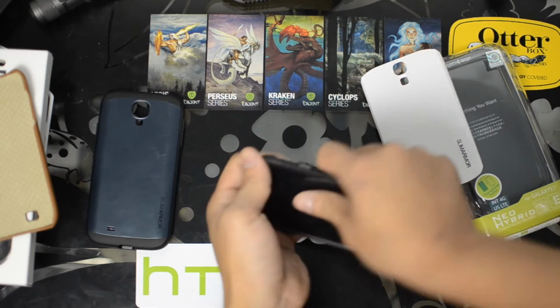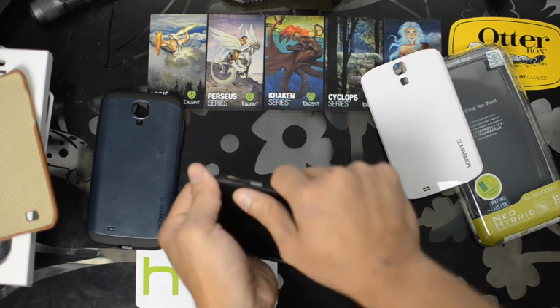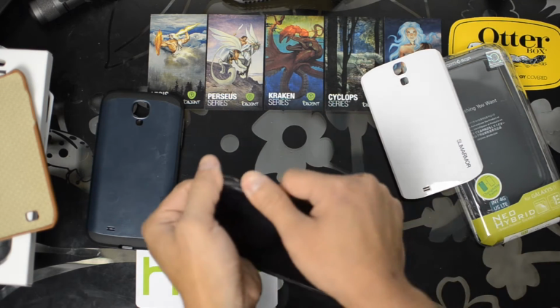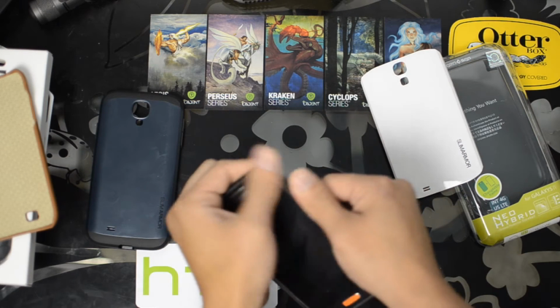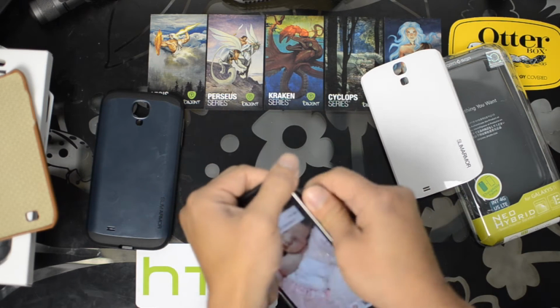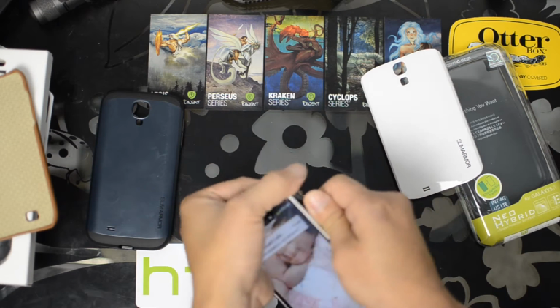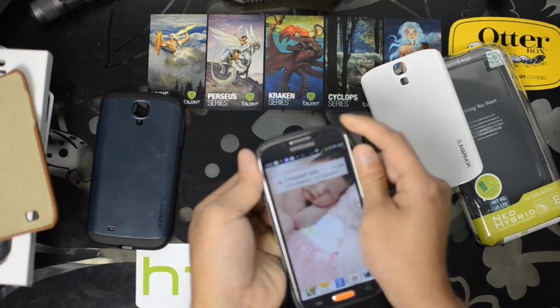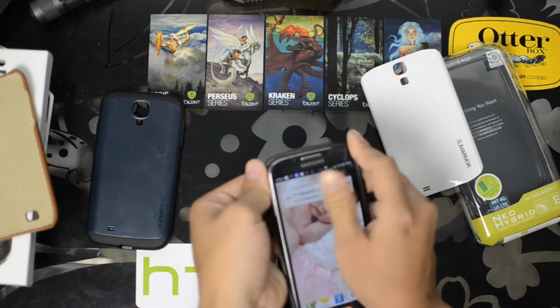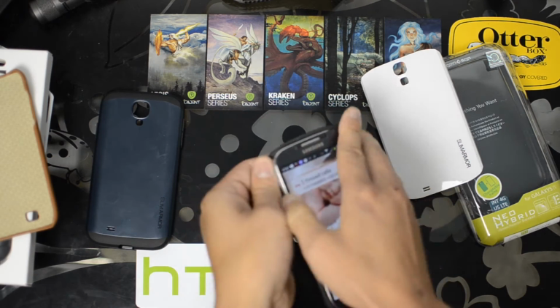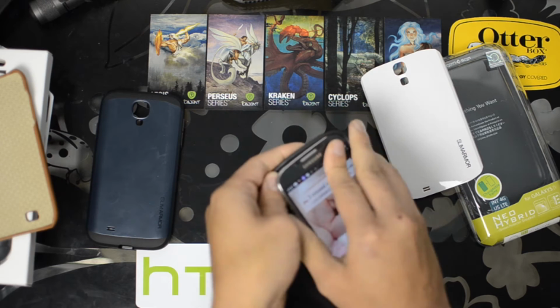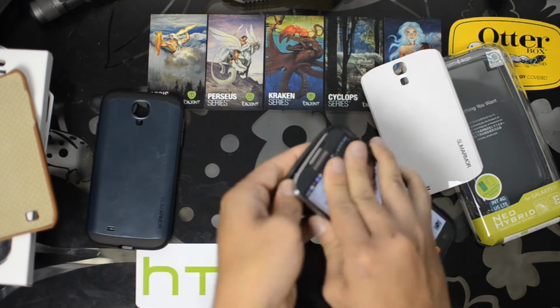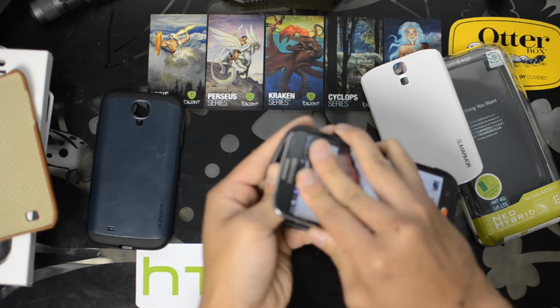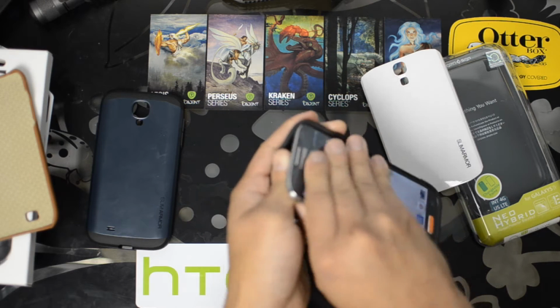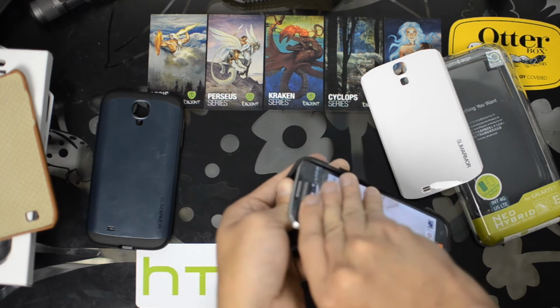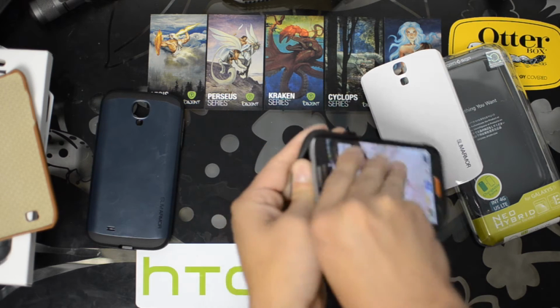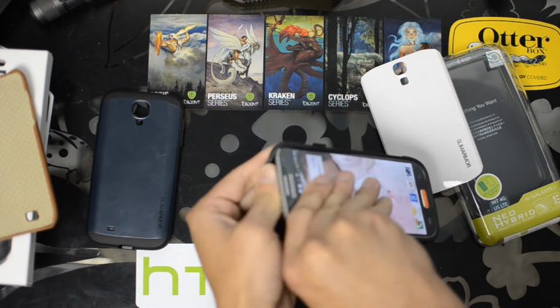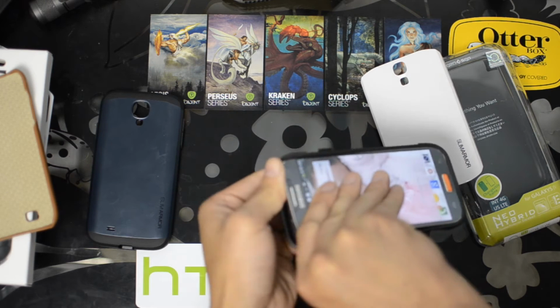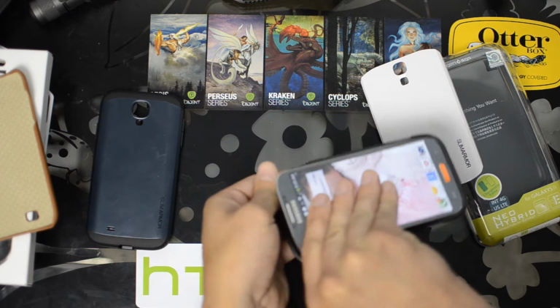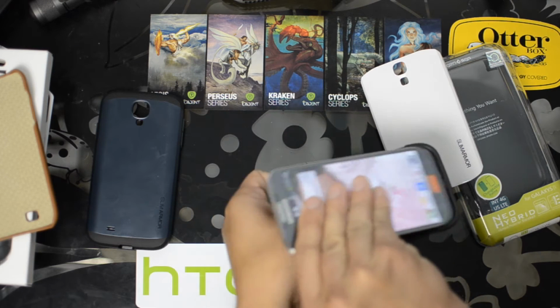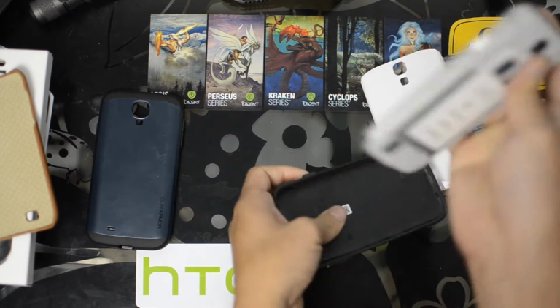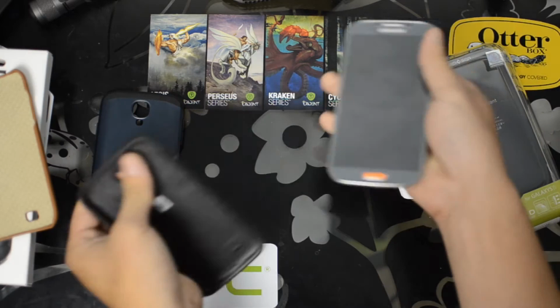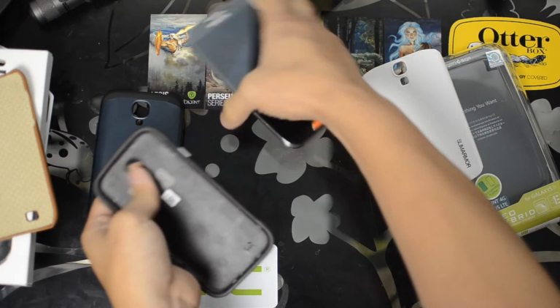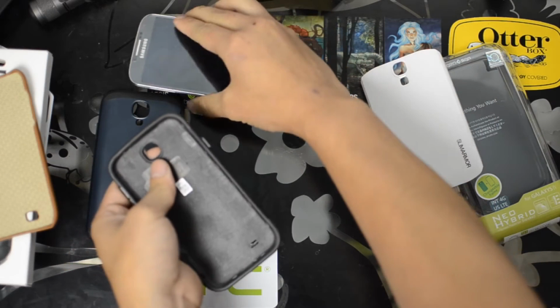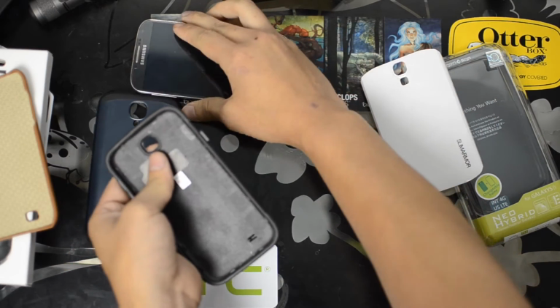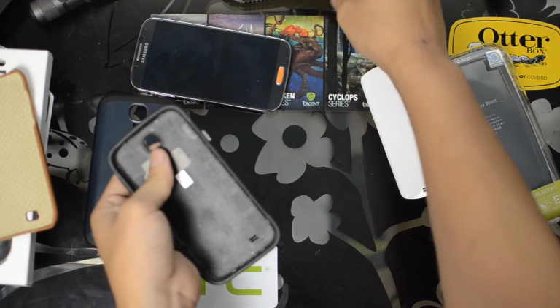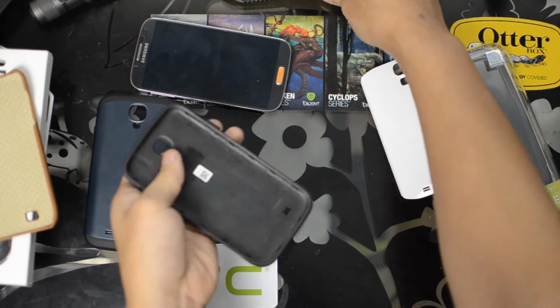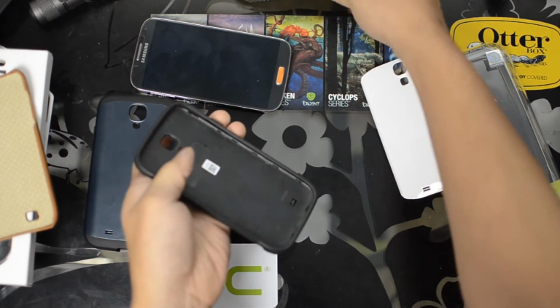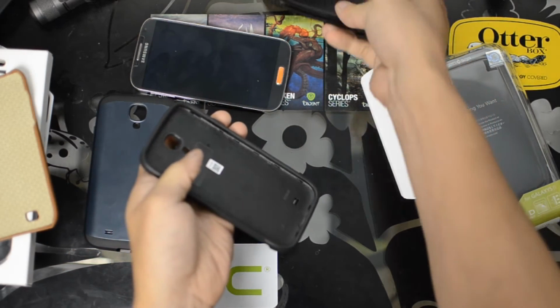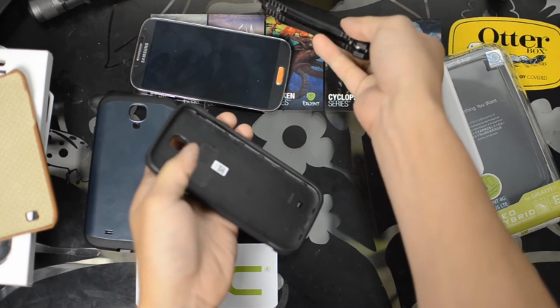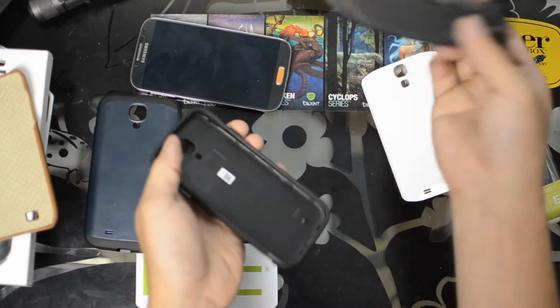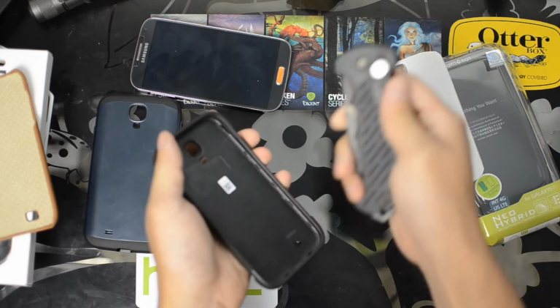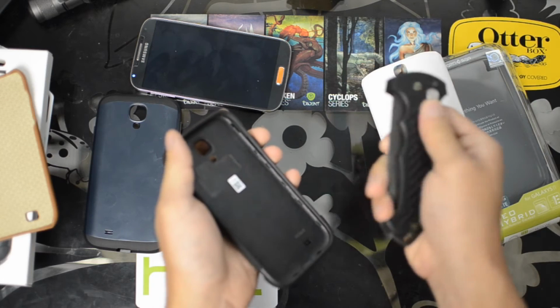All right, let's take it back out. You're going to need a very sharp object — I'm going to use a knife. You can use a box cutter or an exacto knife.